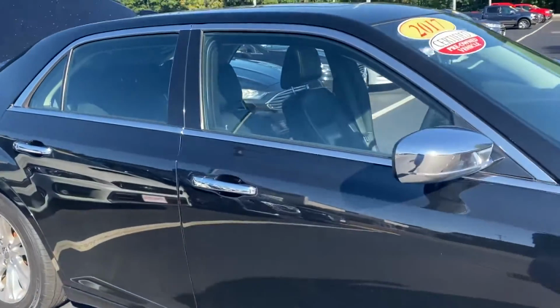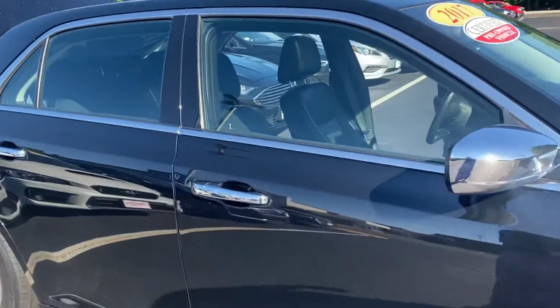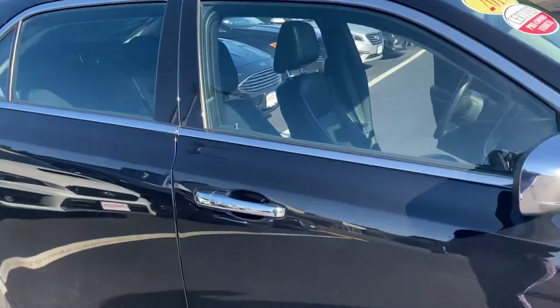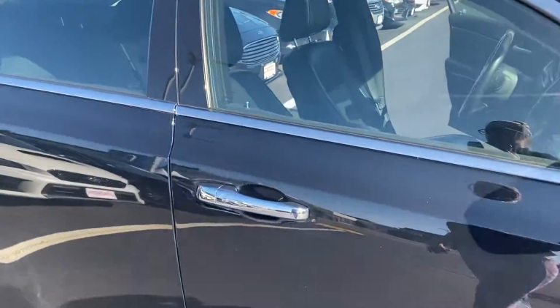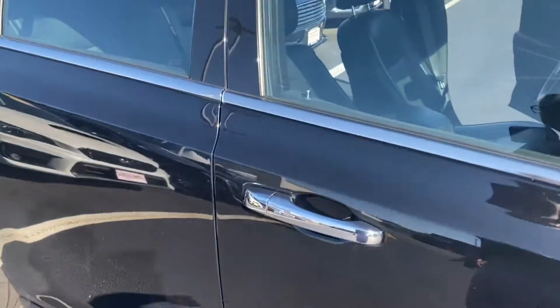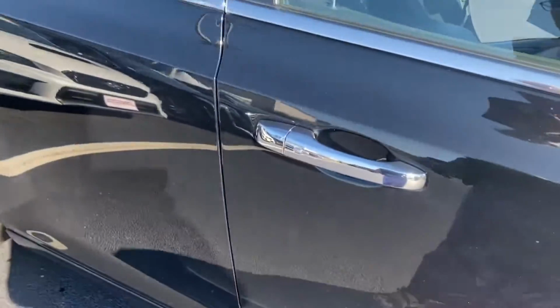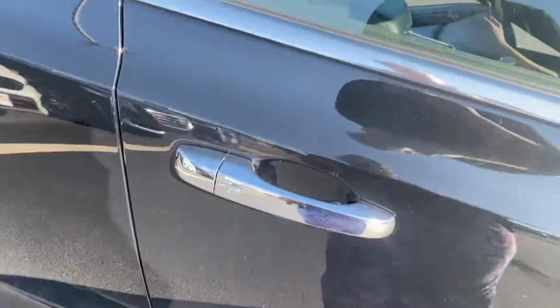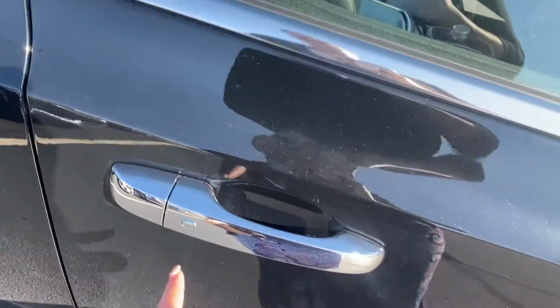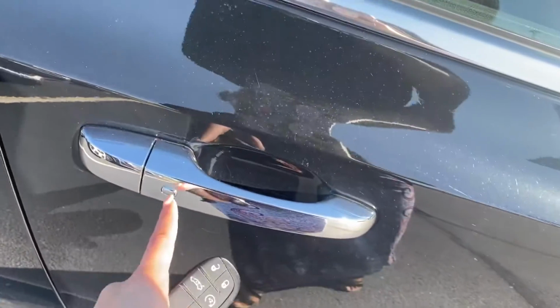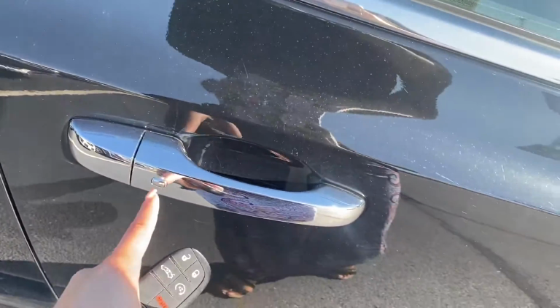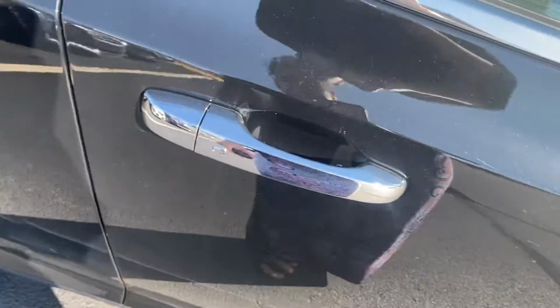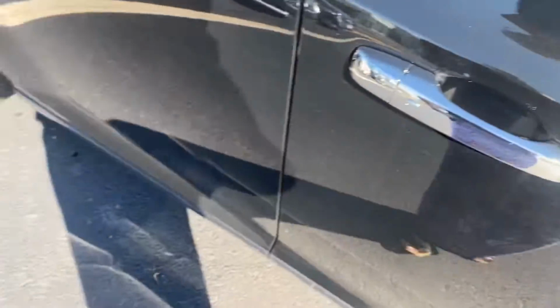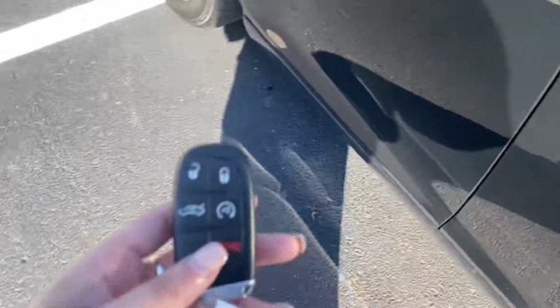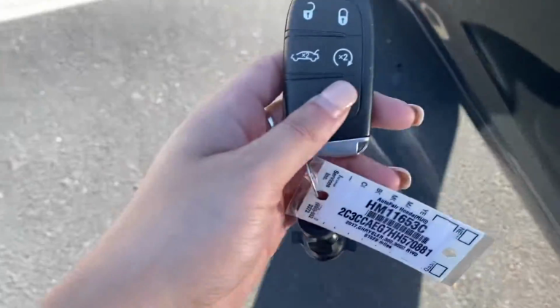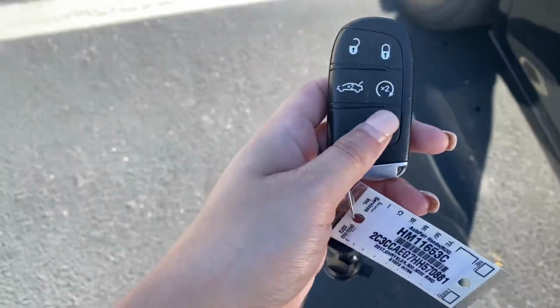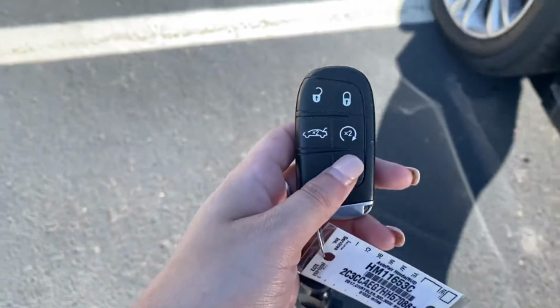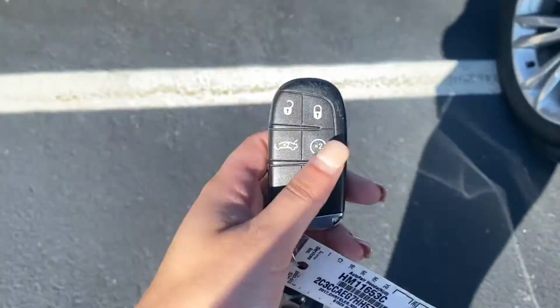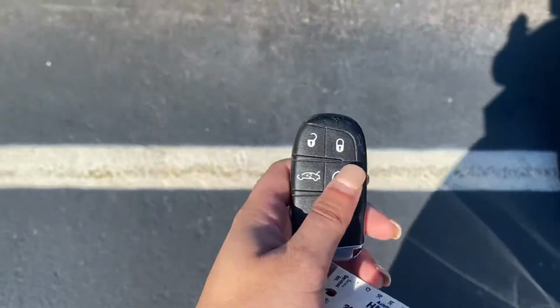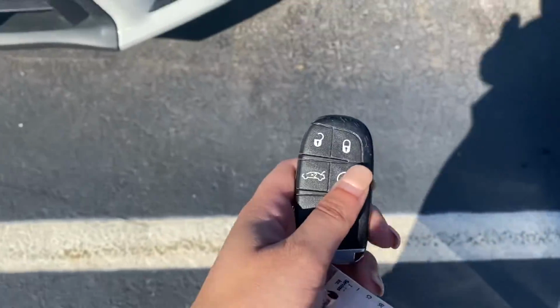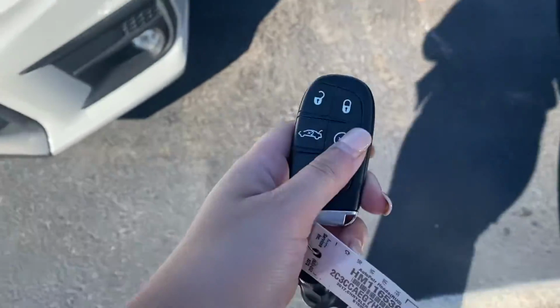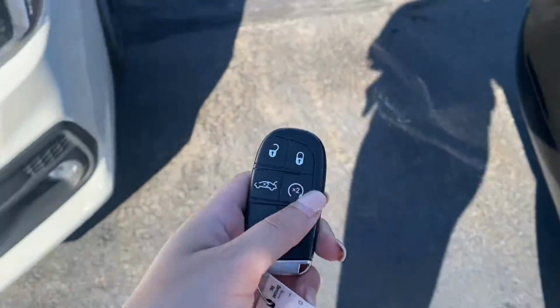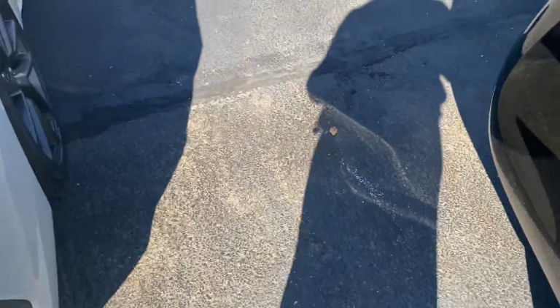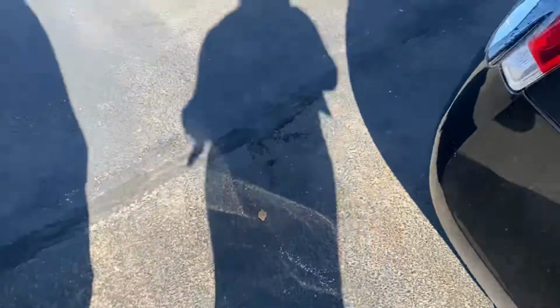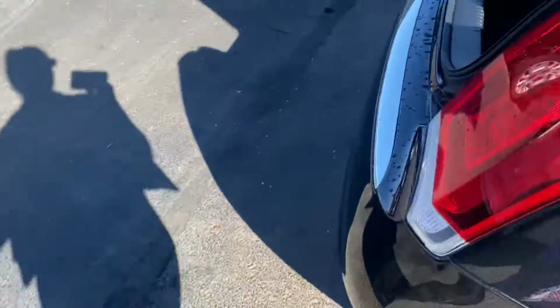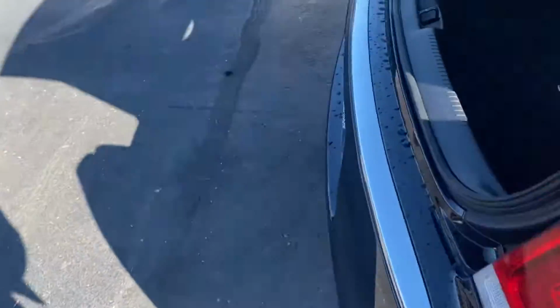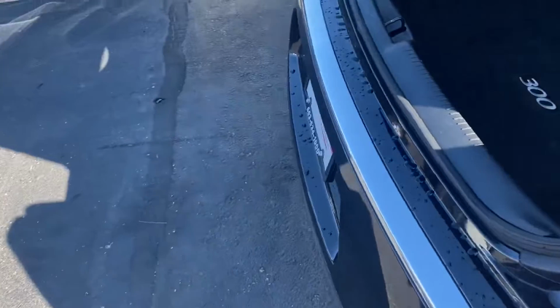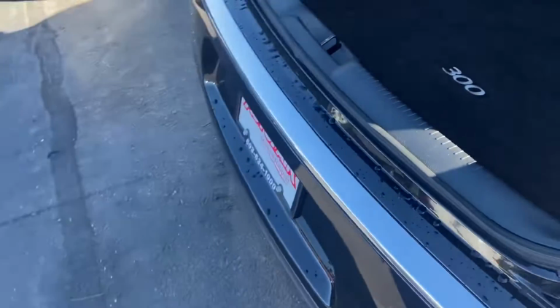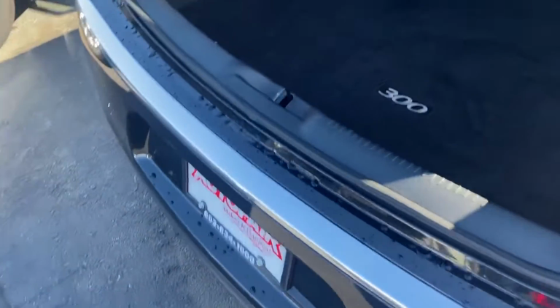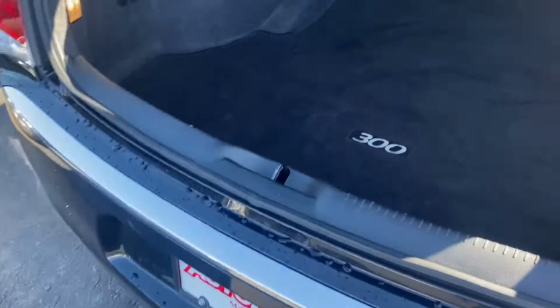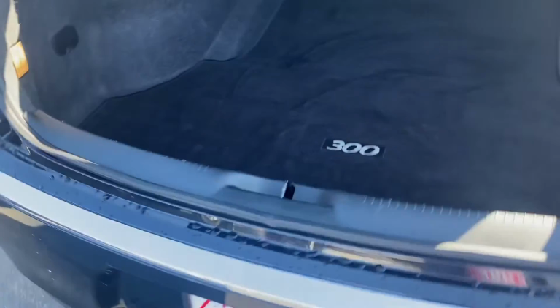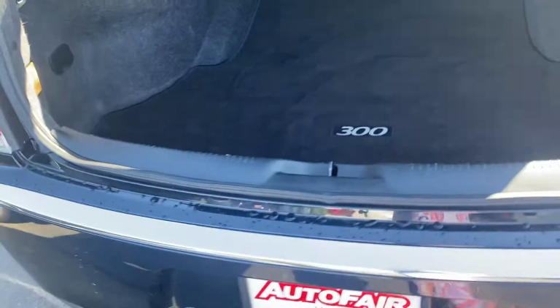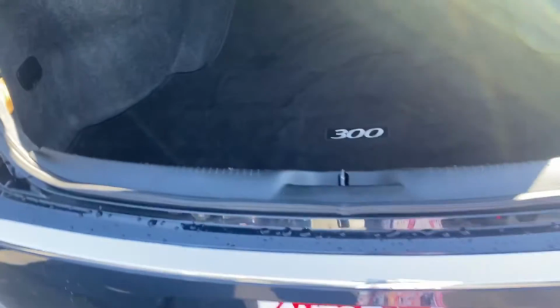Keyless entry so you can lock and unlock the car right from the handle. You also have a remote start right here on the key fob. Nice size trunk.